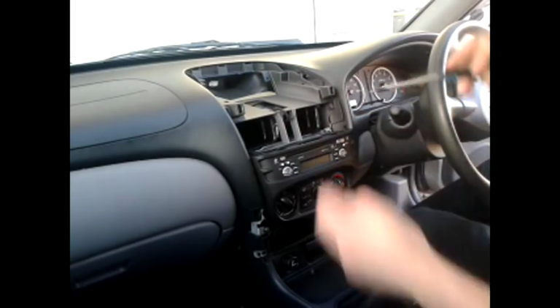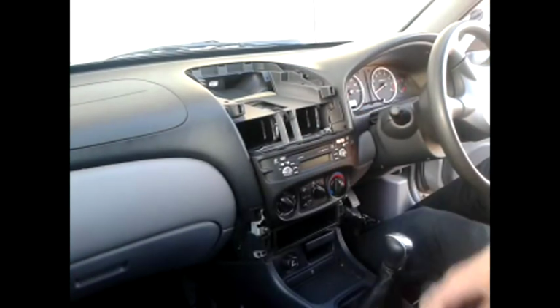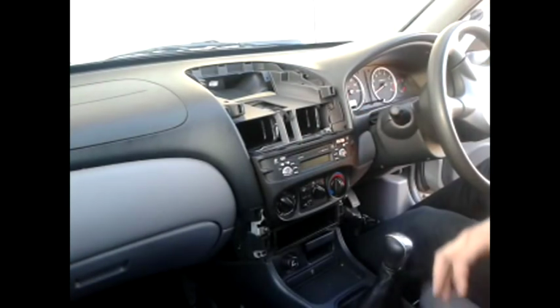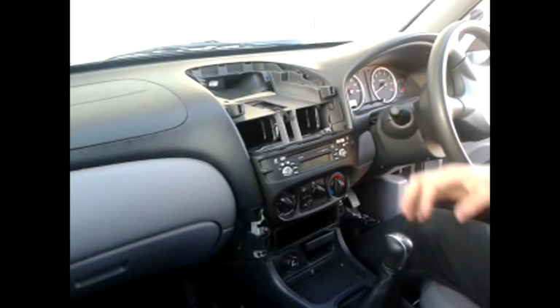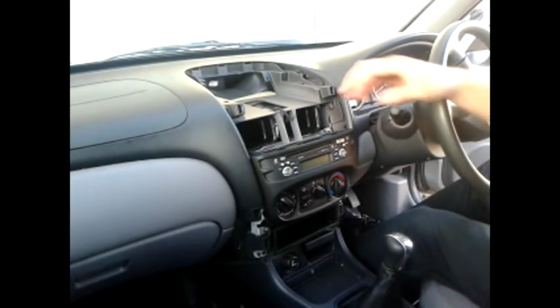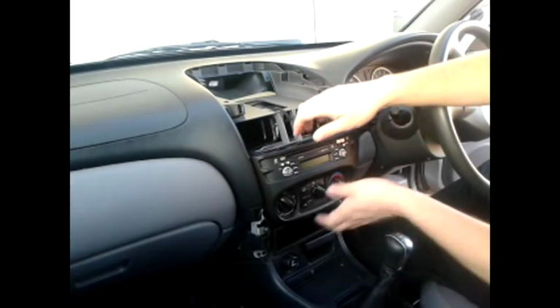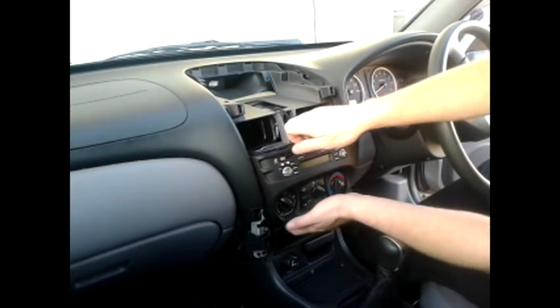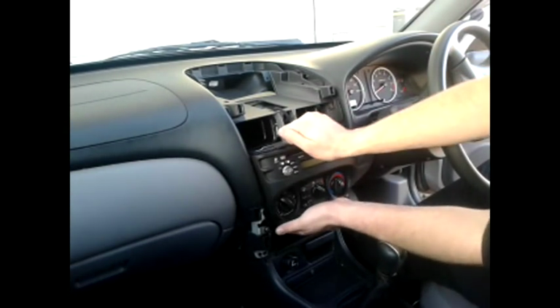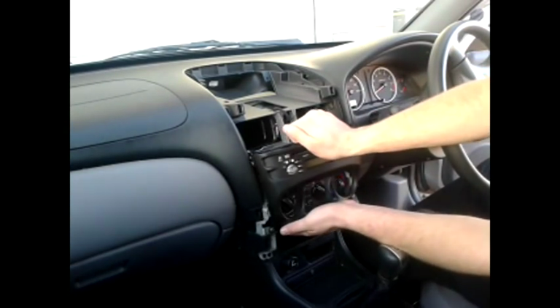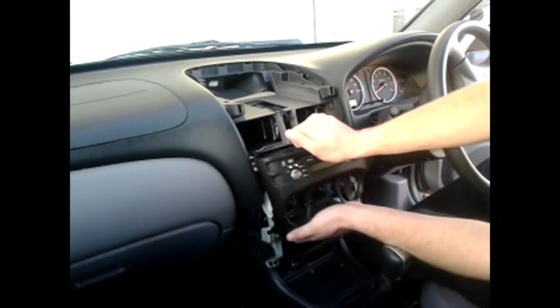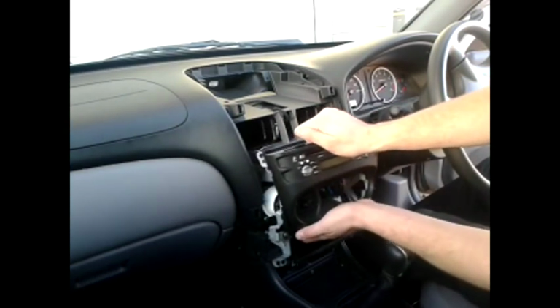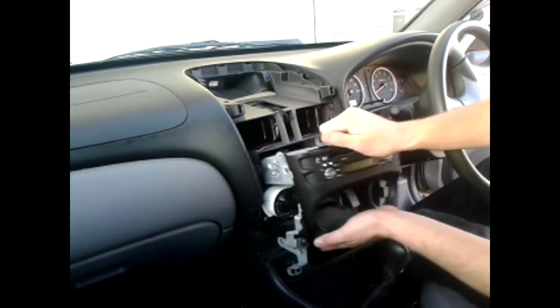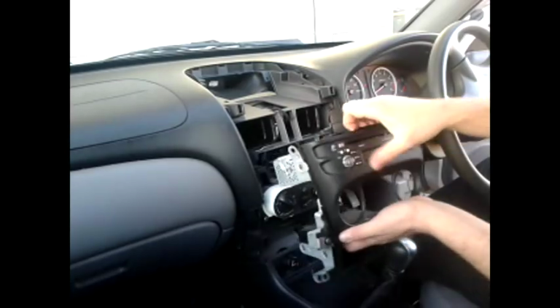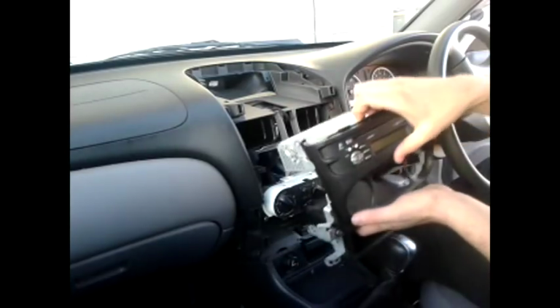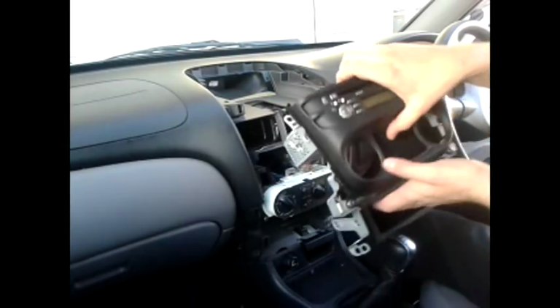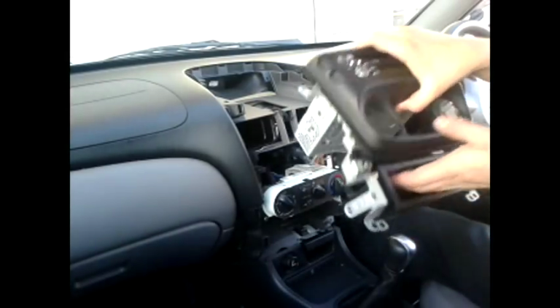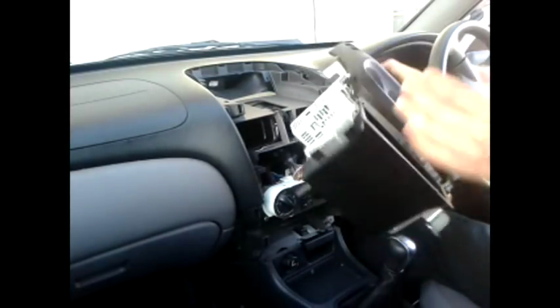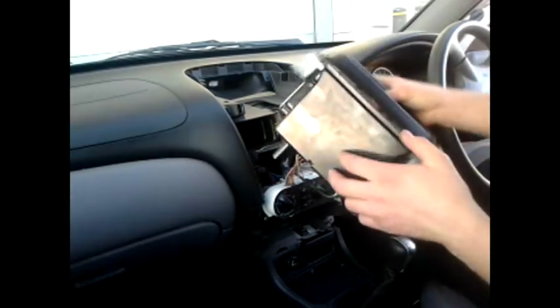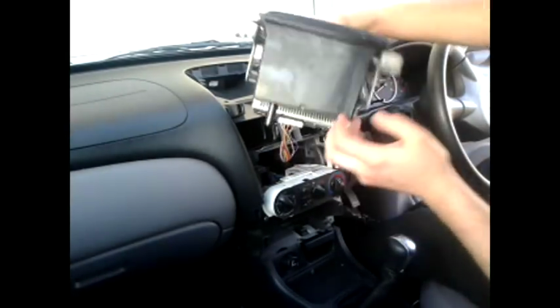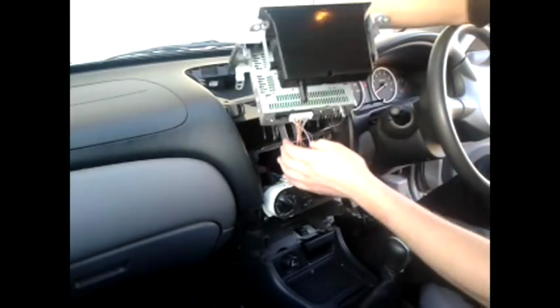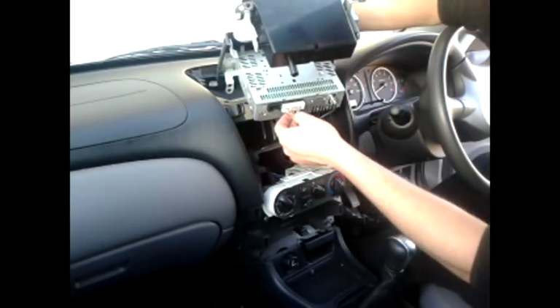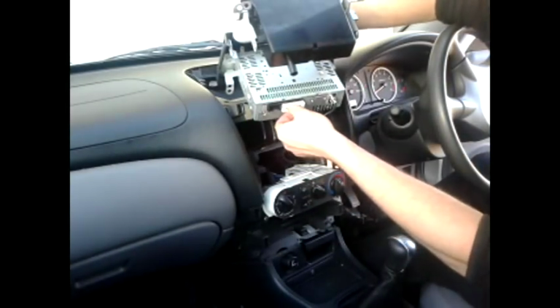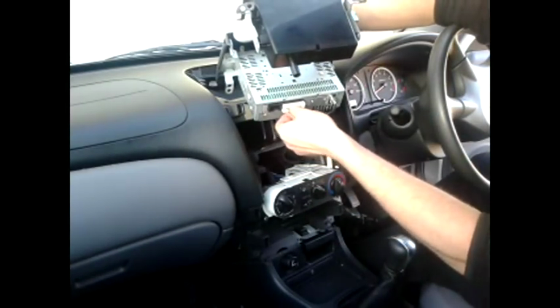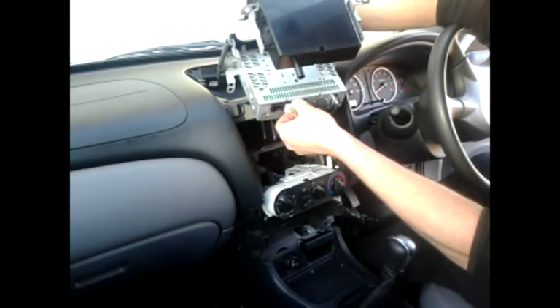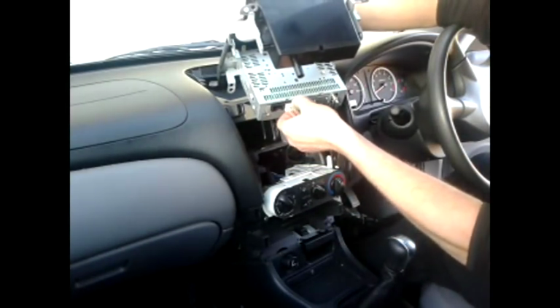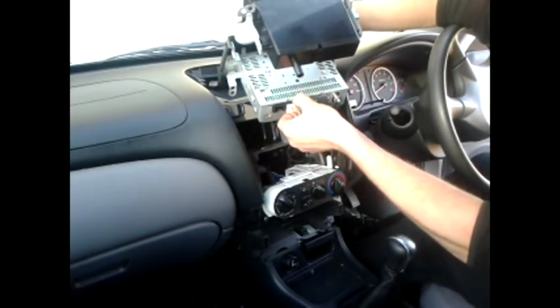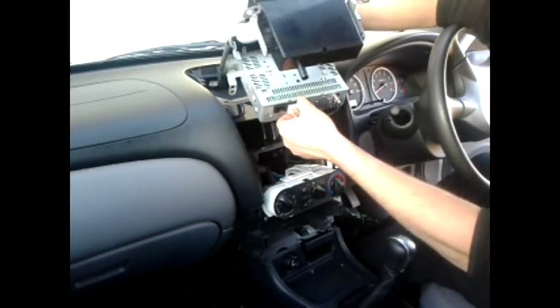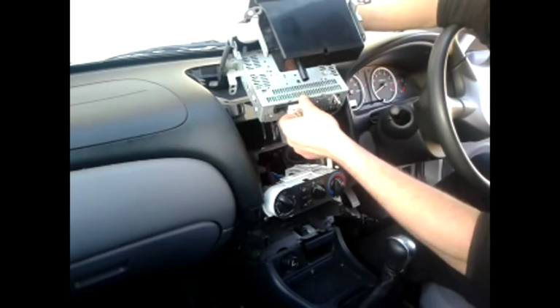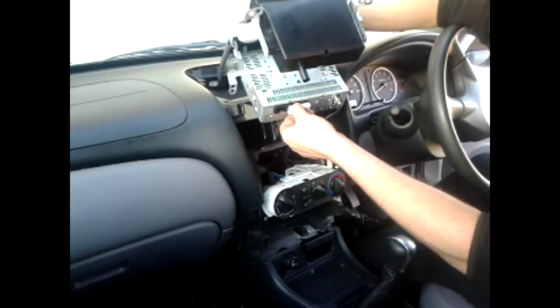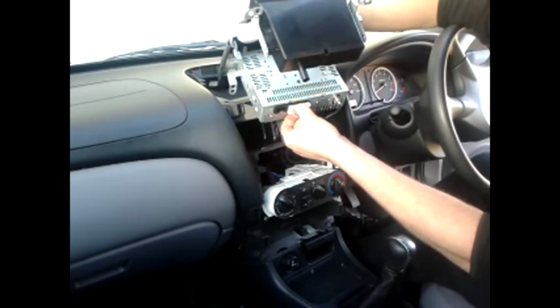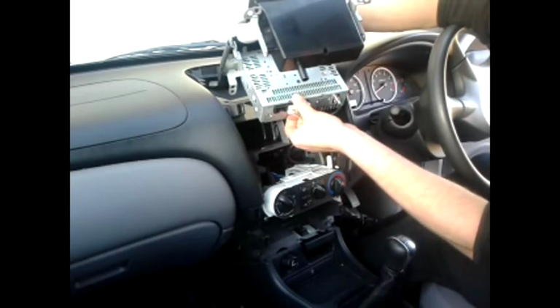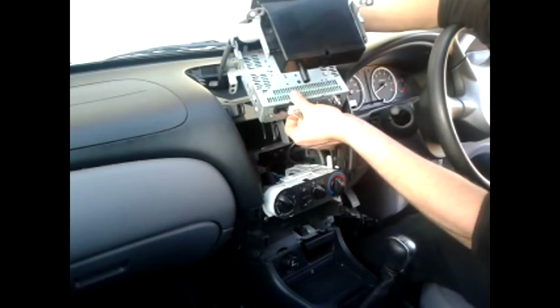Now give it a little wiggle and the whole stereo will come out. You can then unplug the cable from the back and the aerial.